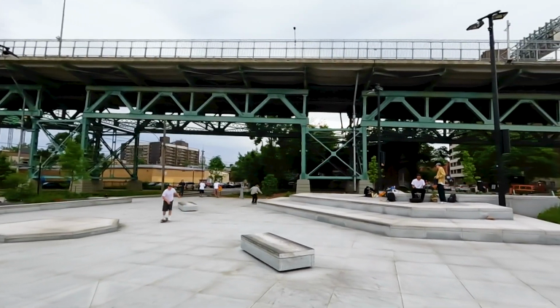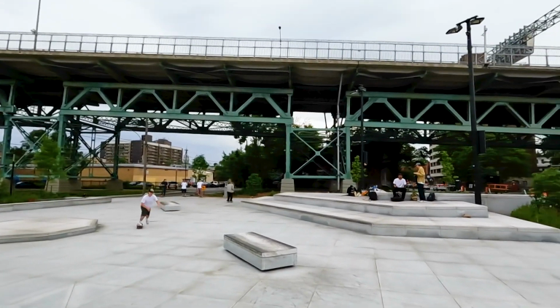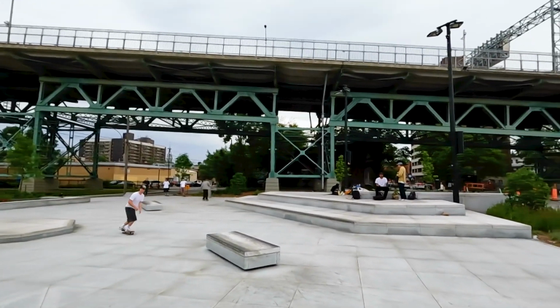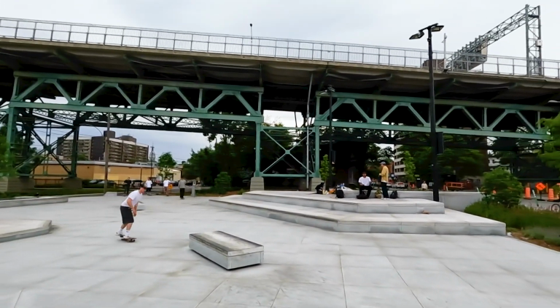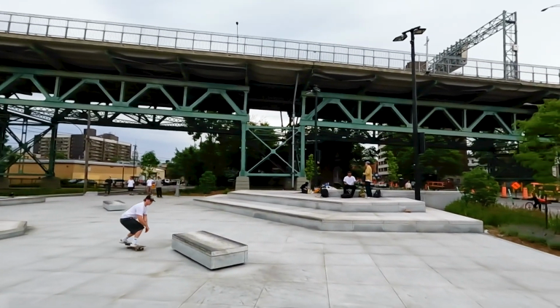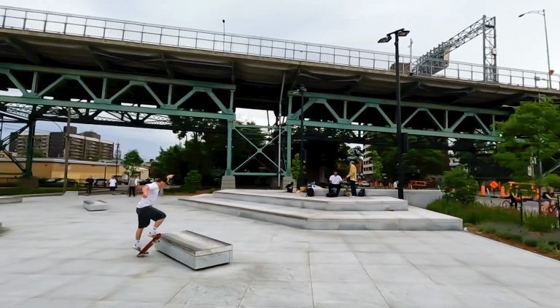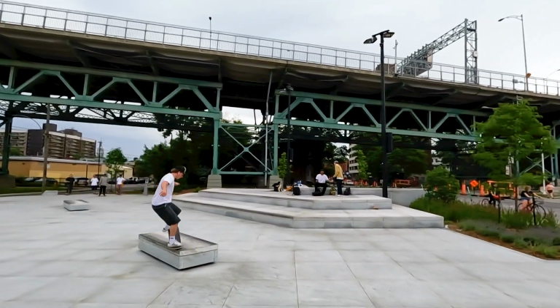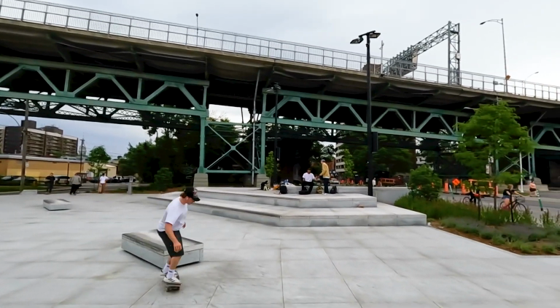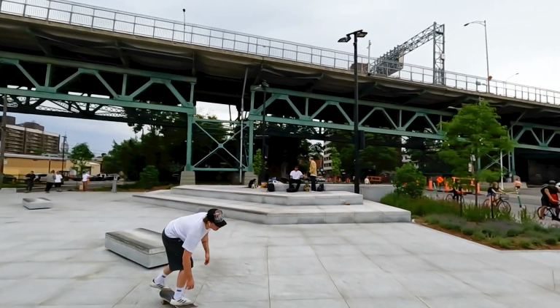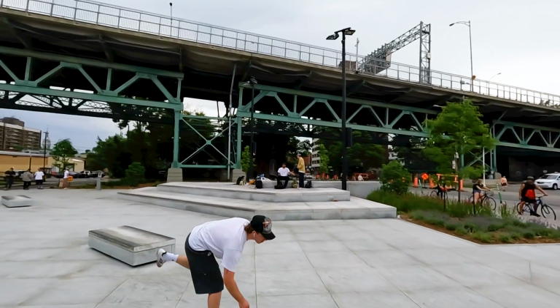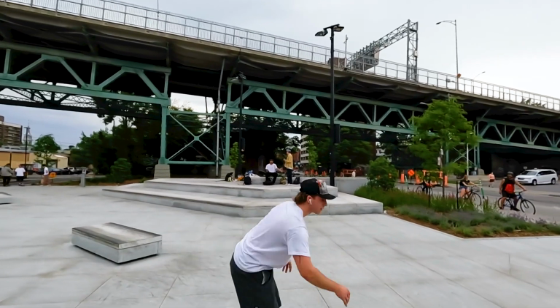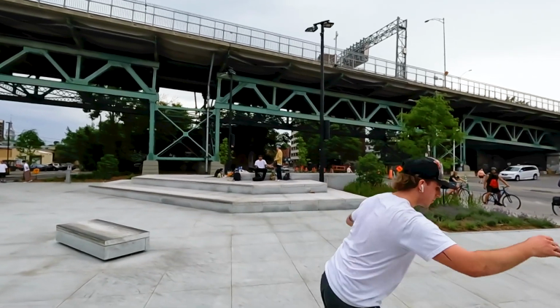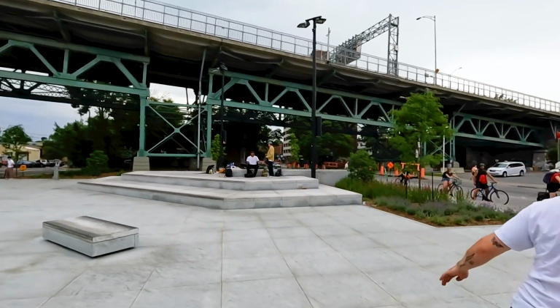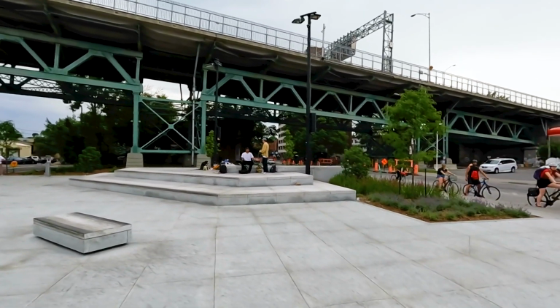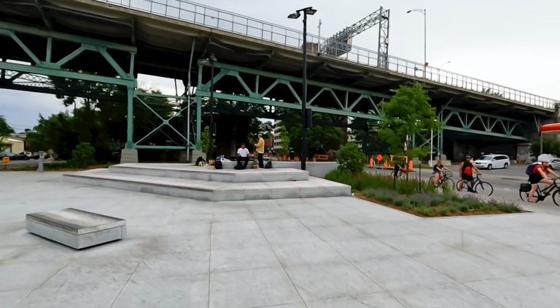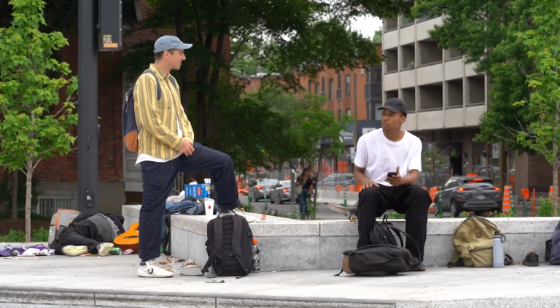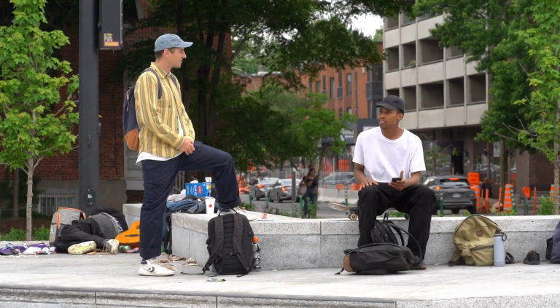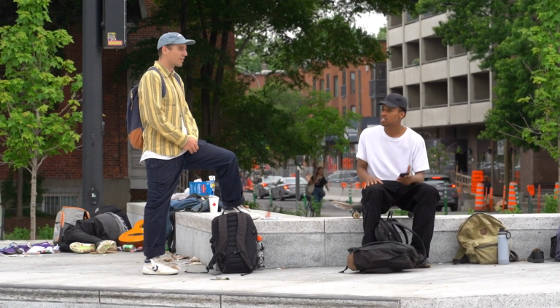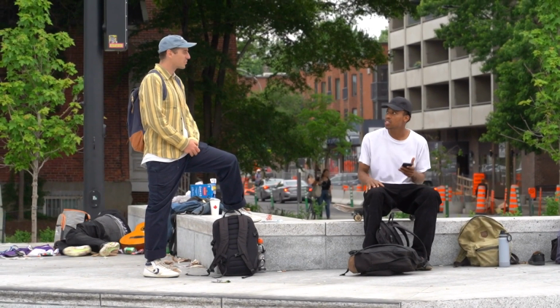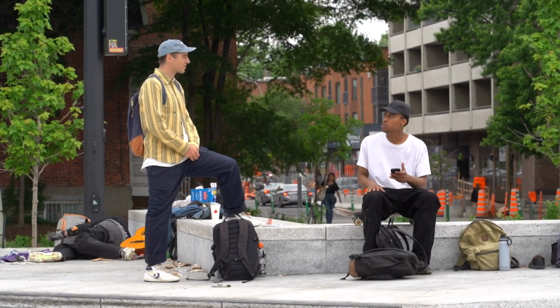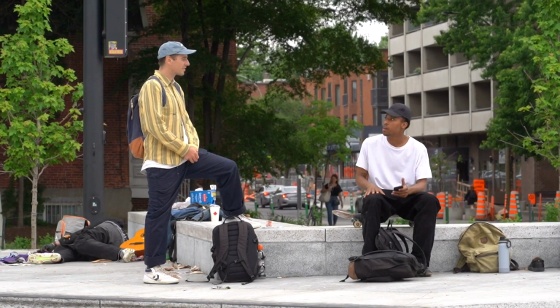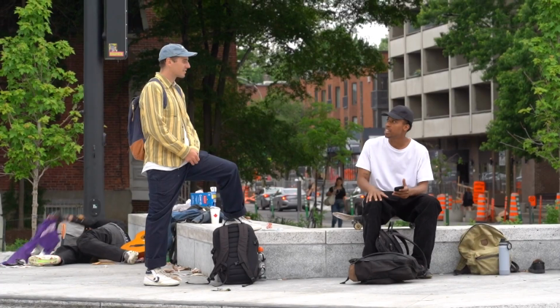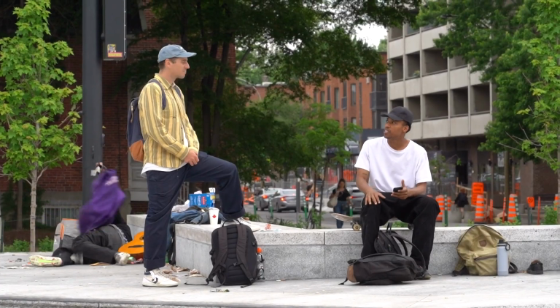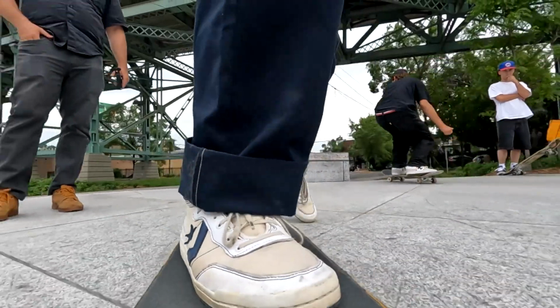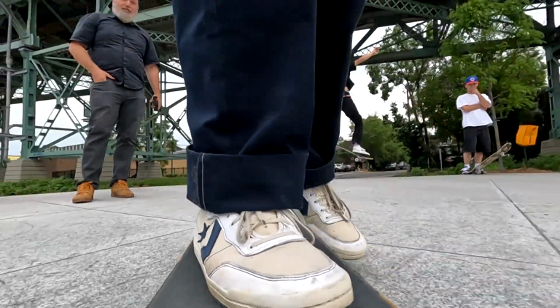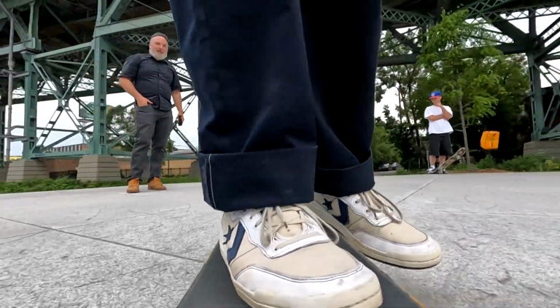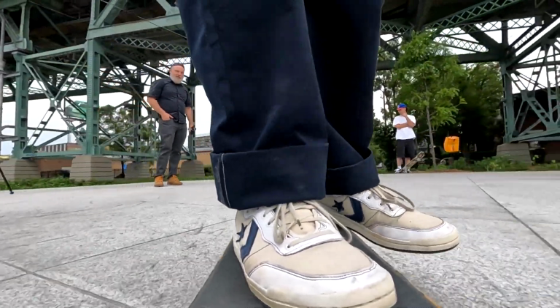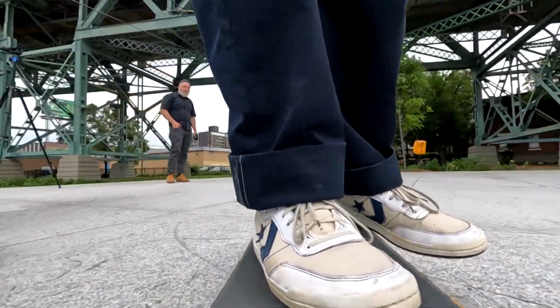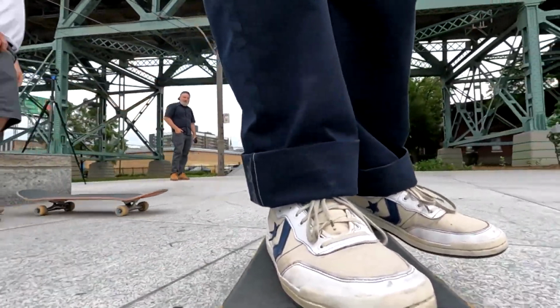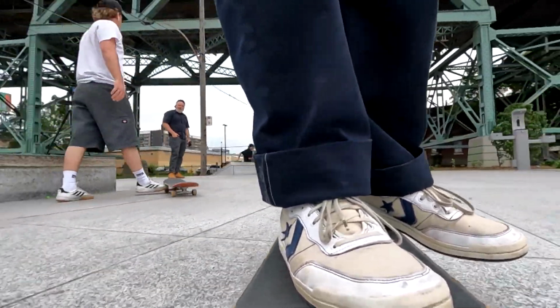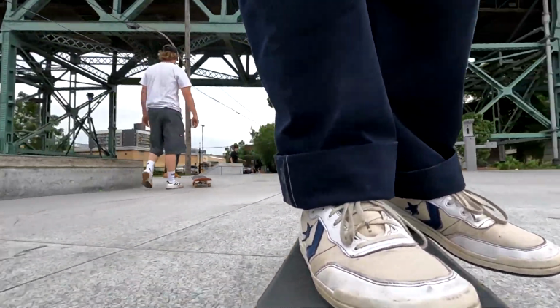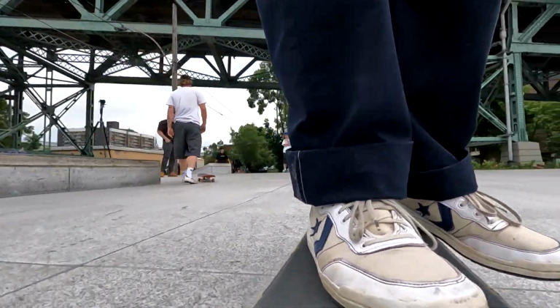Every major city should have a similar park to really encourage skaters to get together — more of a gathering place rather than a competition space, which is more what we see in the parks currently being built.